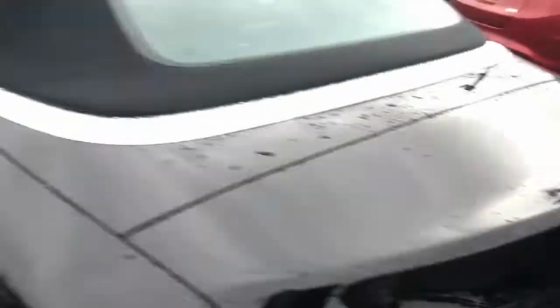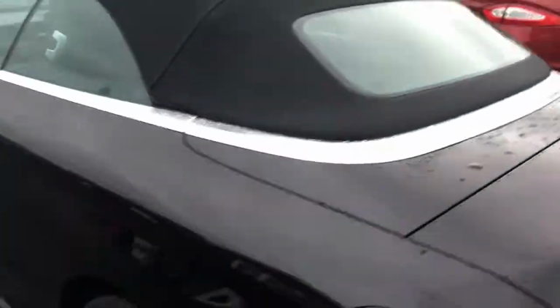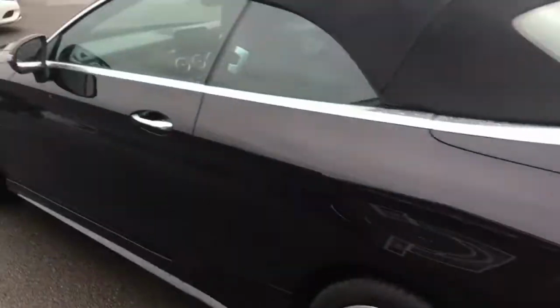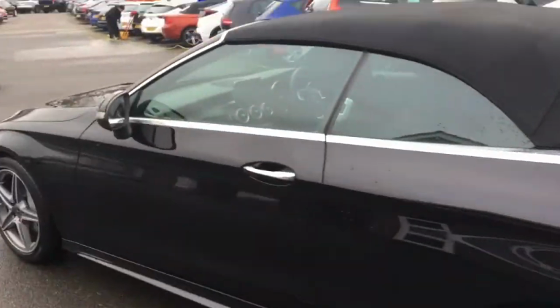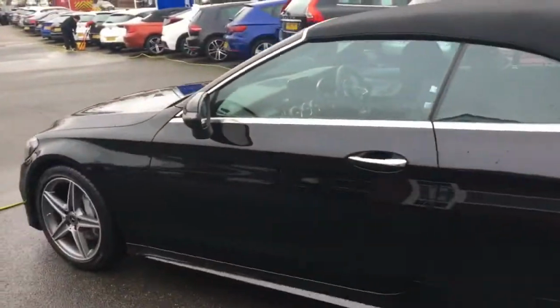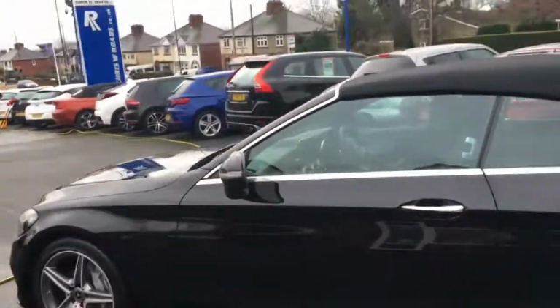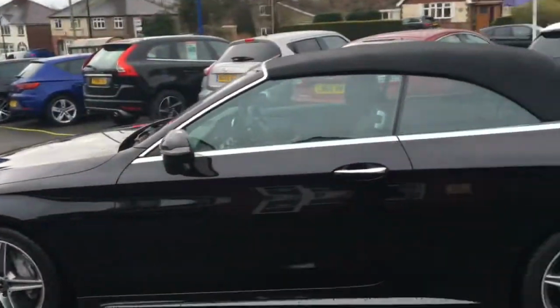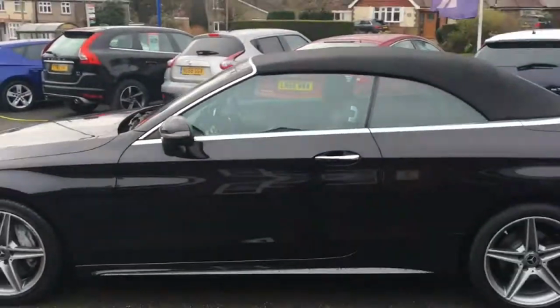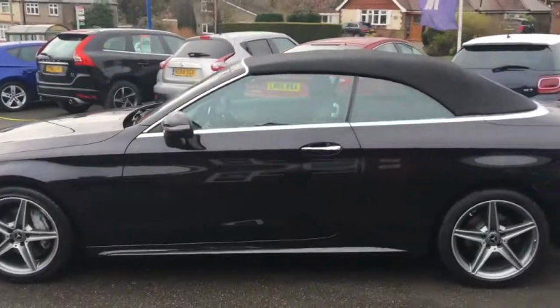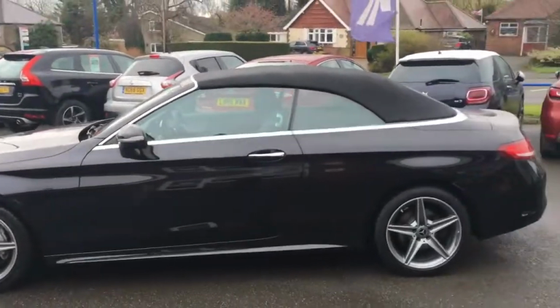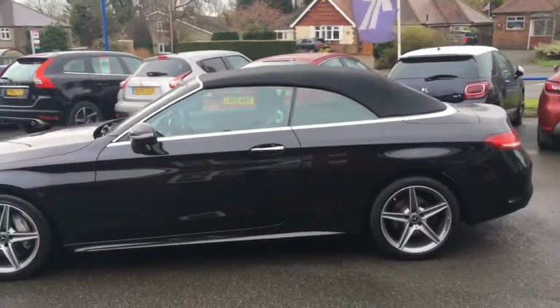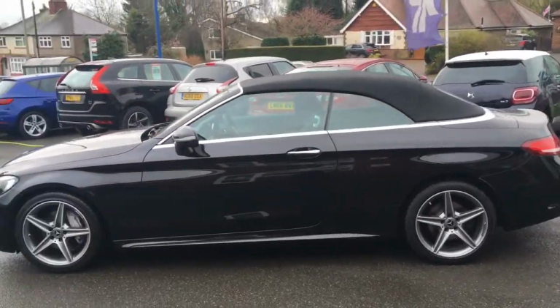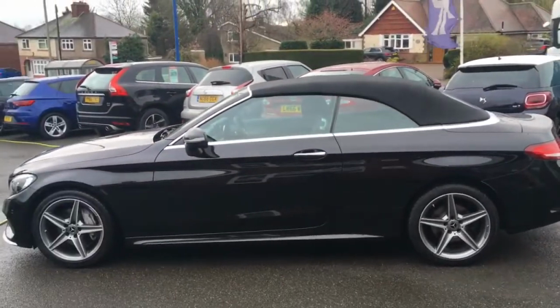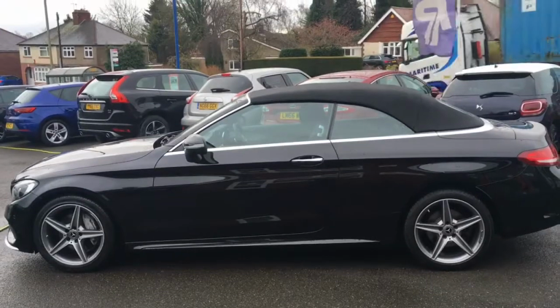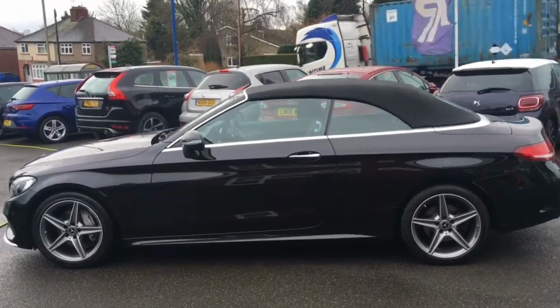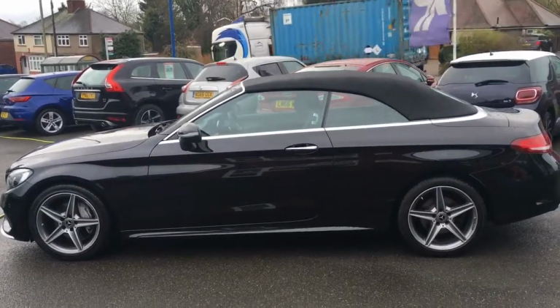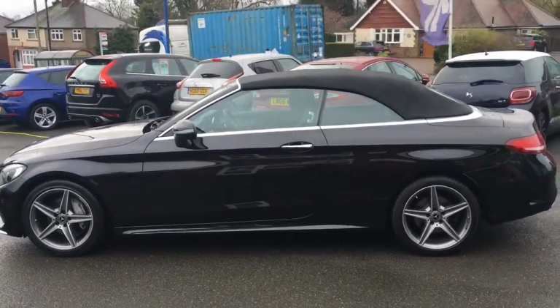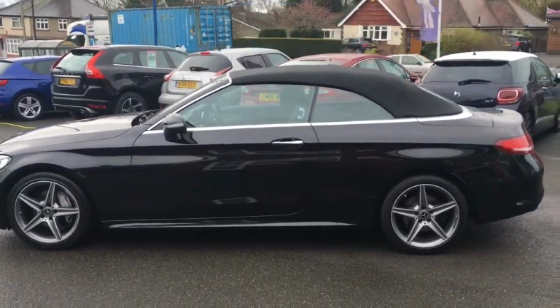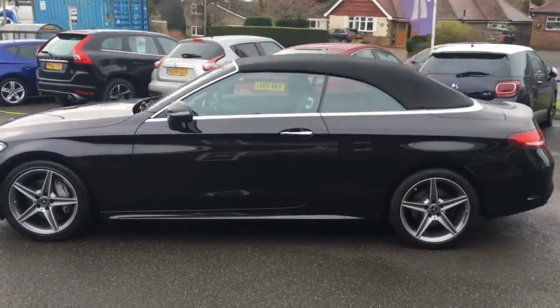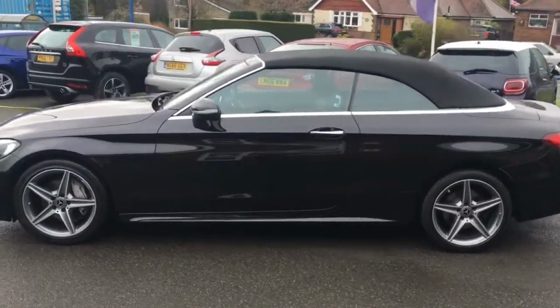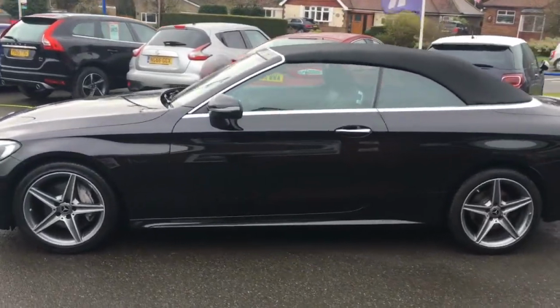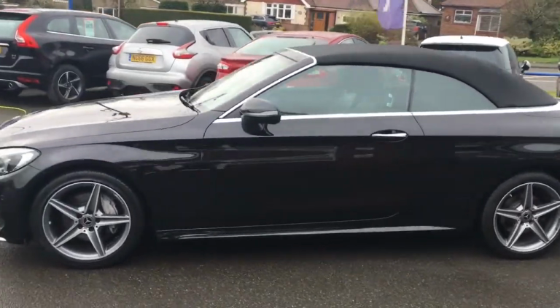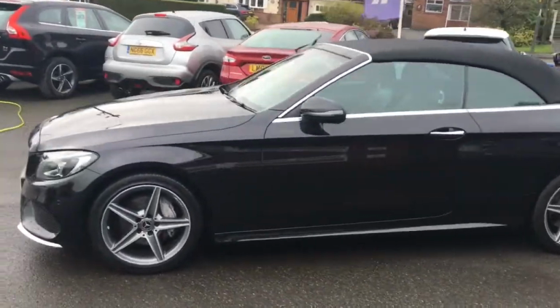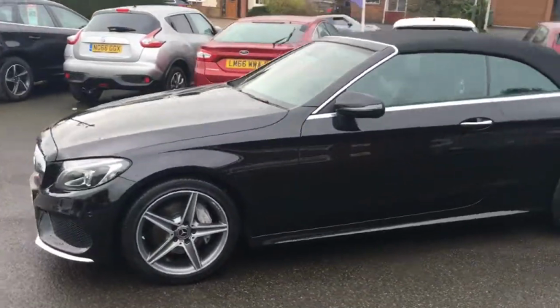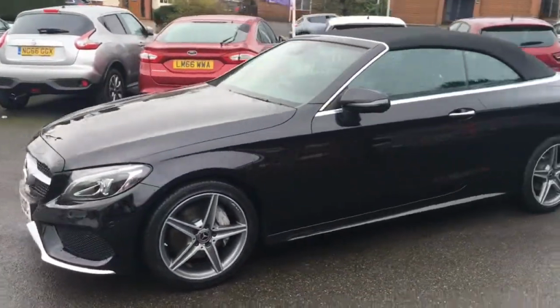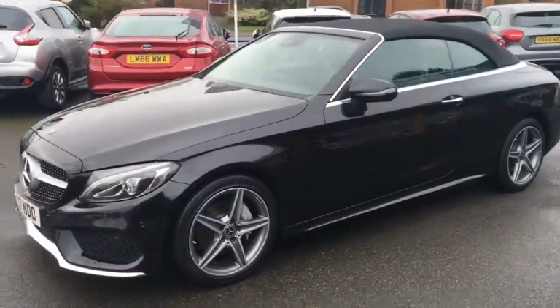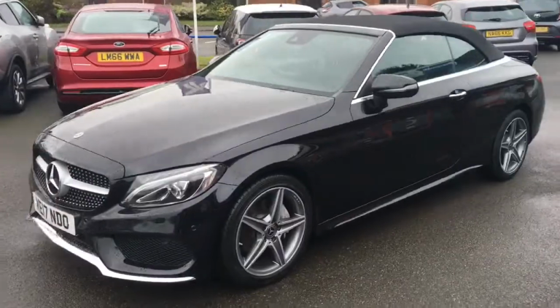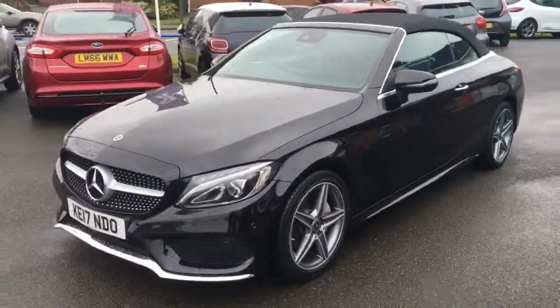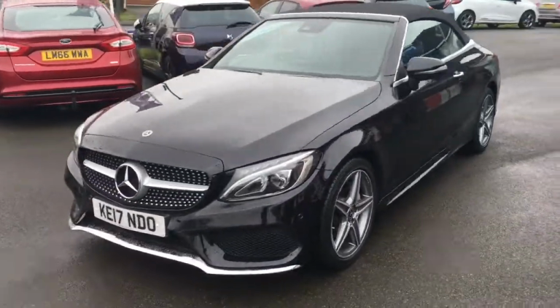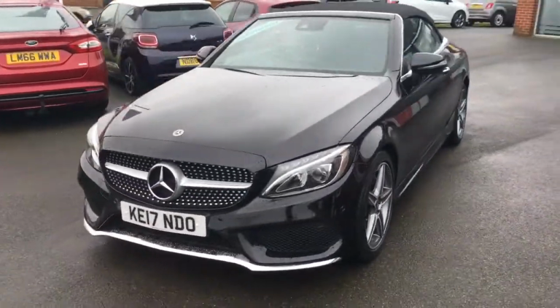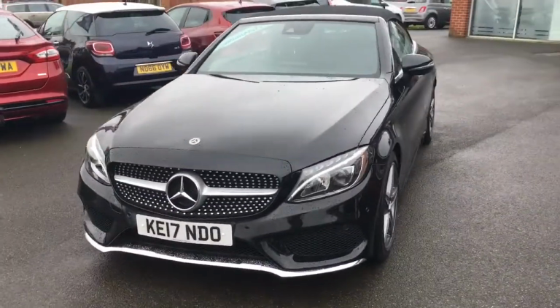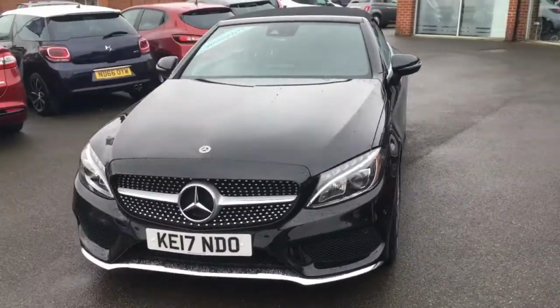Coming round to the side we'll have a look at the shape of the car. It's a really stylish convertible — it looks fantastic. We've got some great lines and curves going on there. If I just come round to the front you'll see it looks fantastic from that angle too.